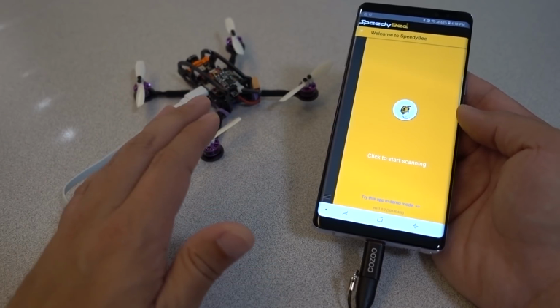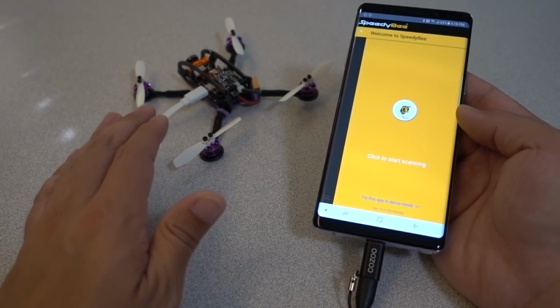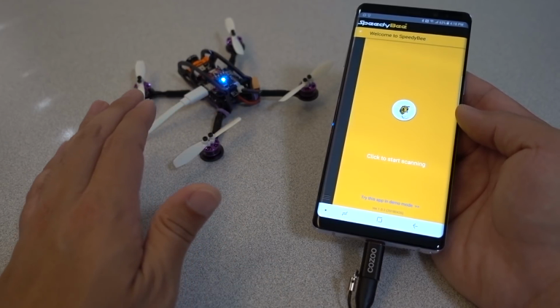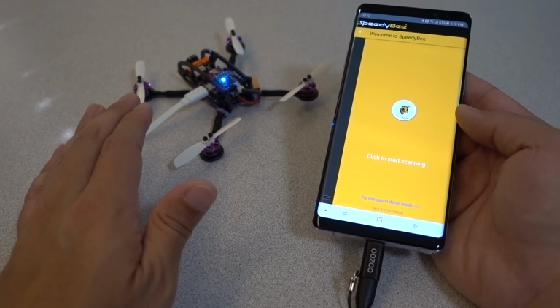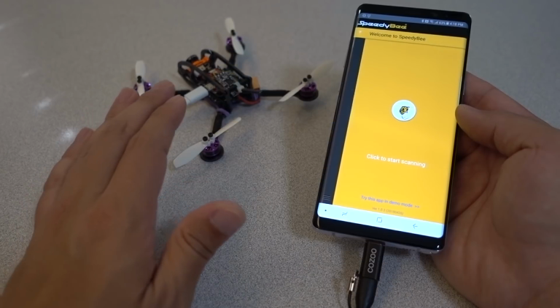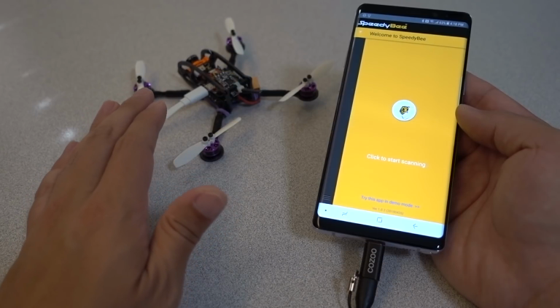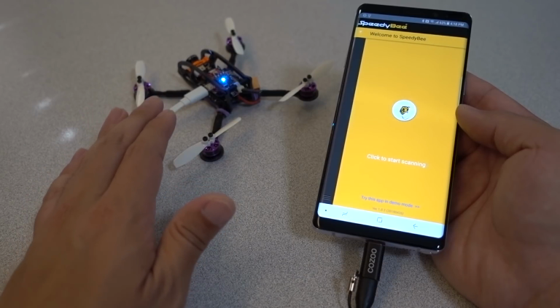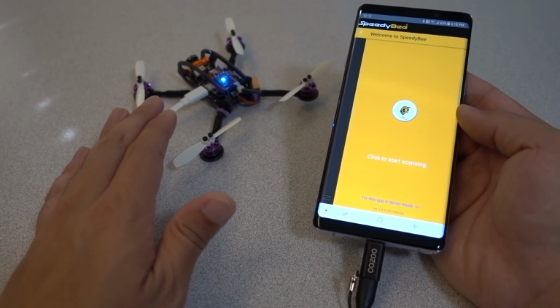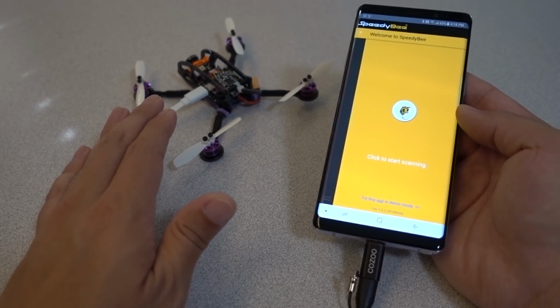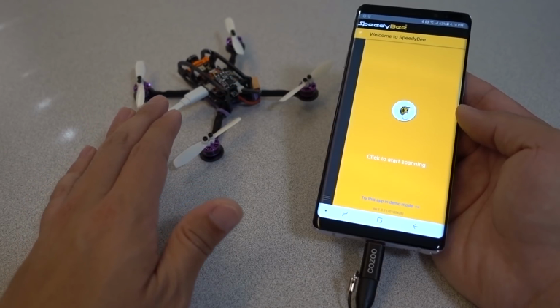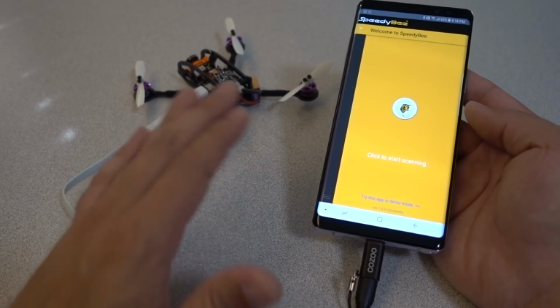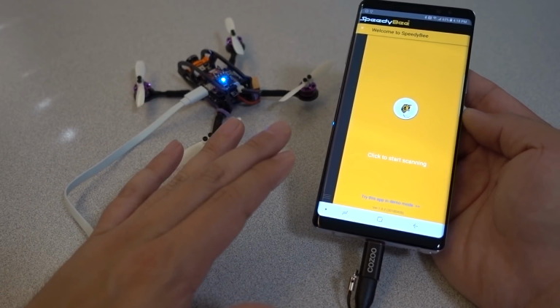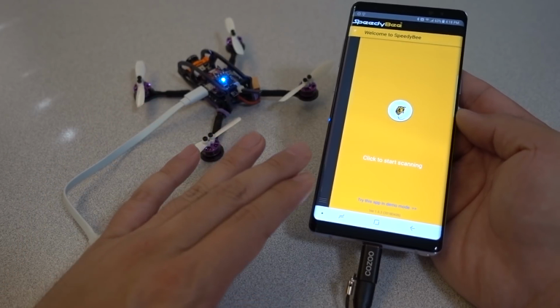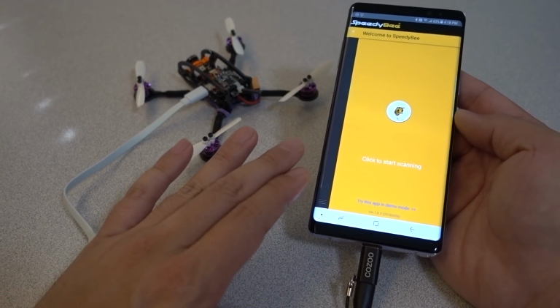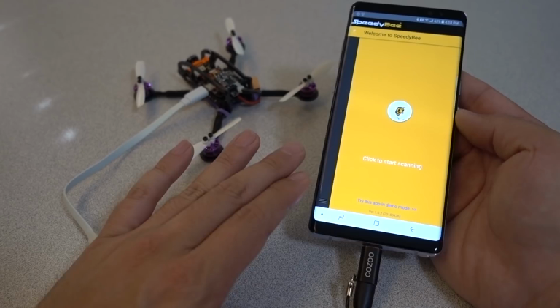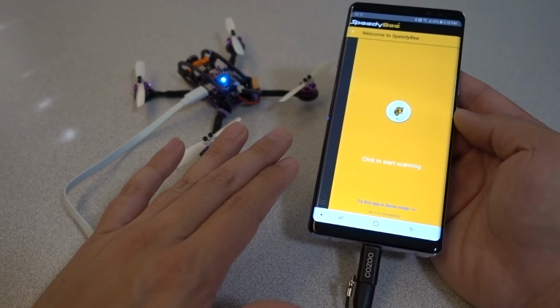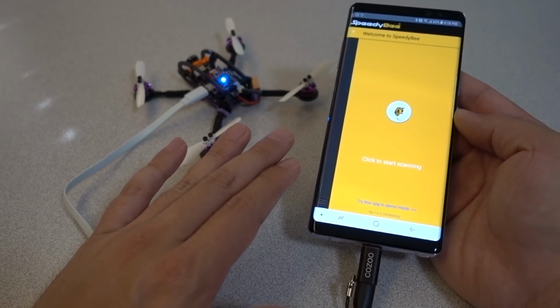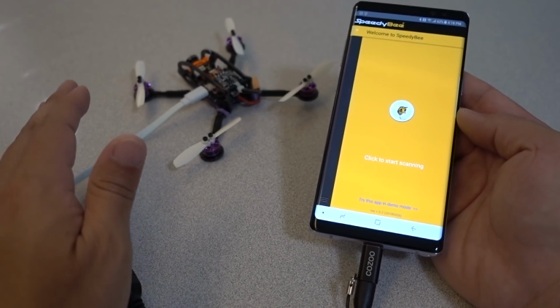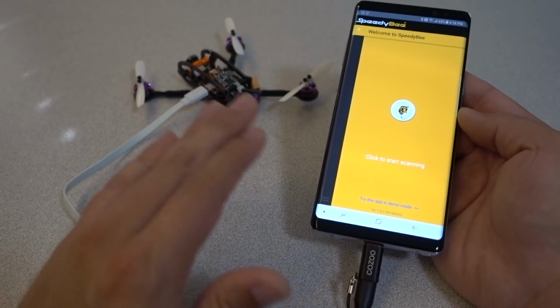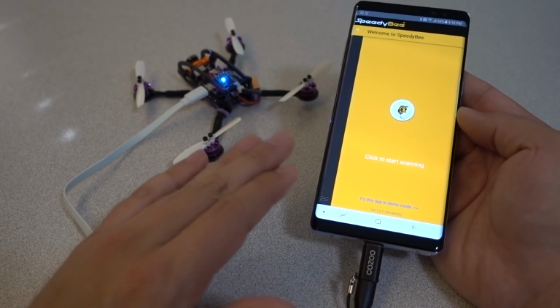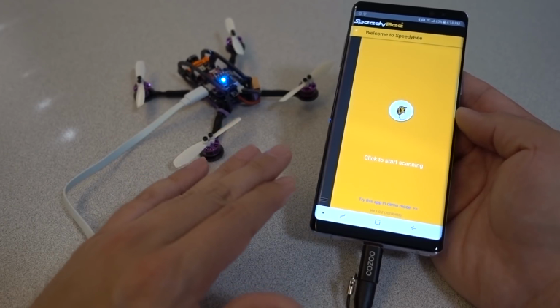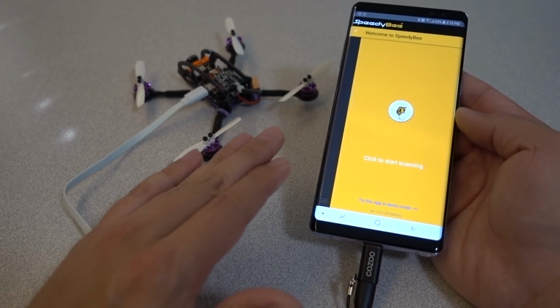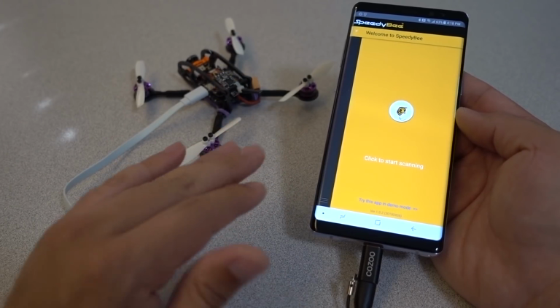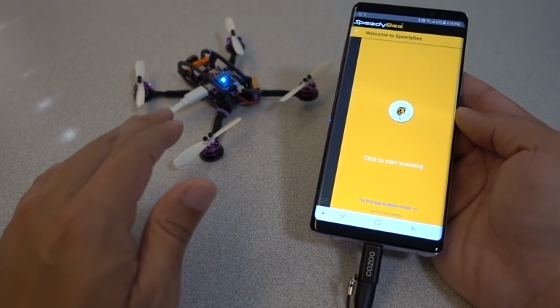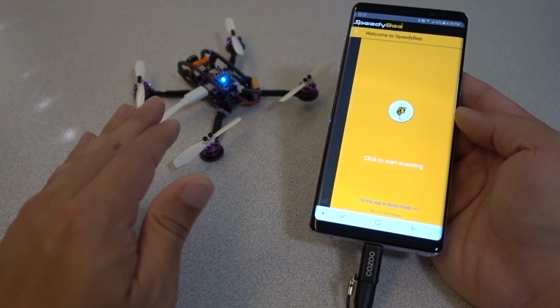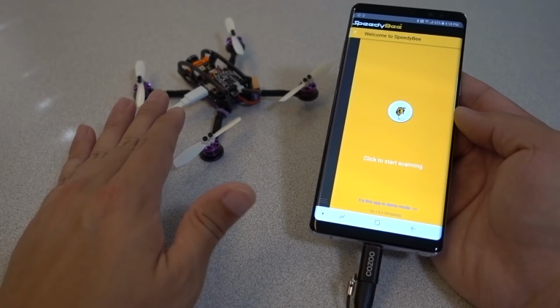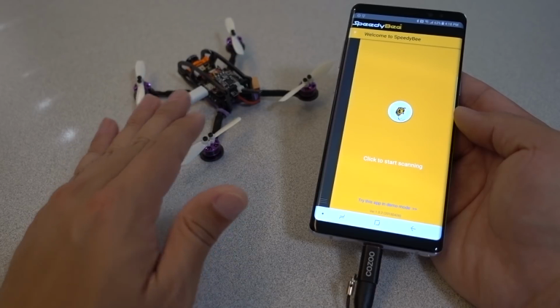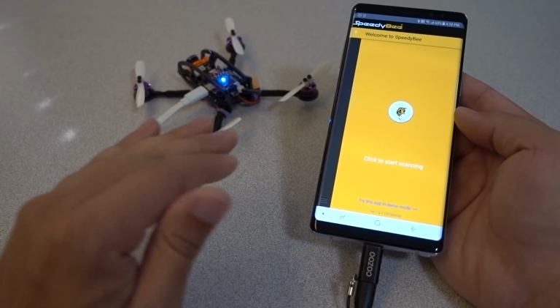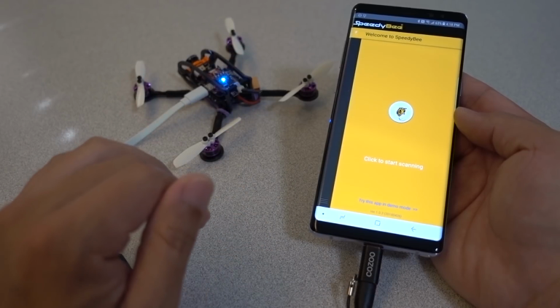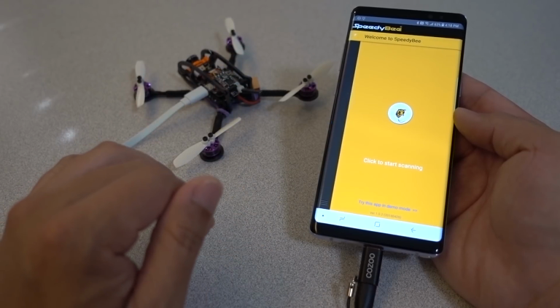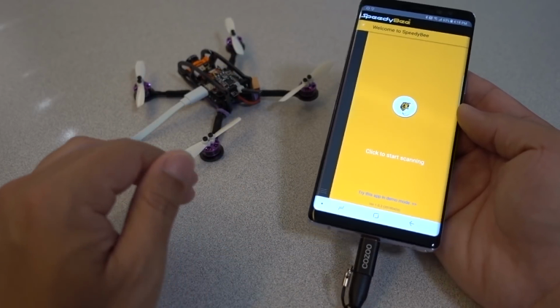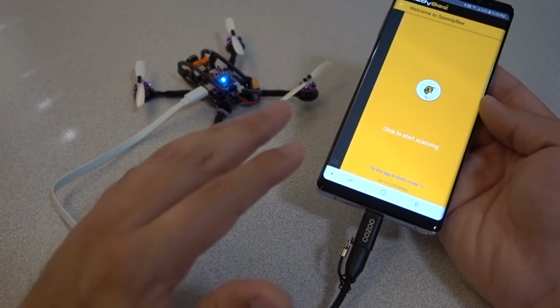Also for any of those micro drones or drones that don't have a Betaflight OSD, this is pretty much the only solution out in the field other than a laptop — to use this to connect to Betaflight on your flight controller and make configuration changes.